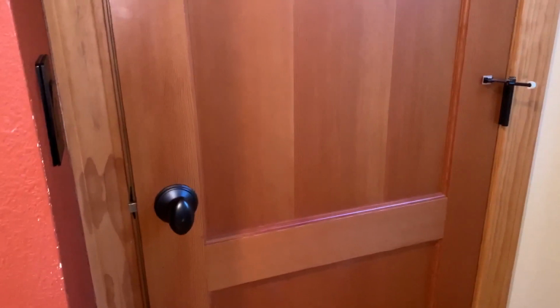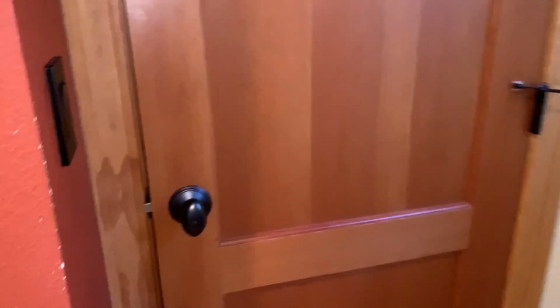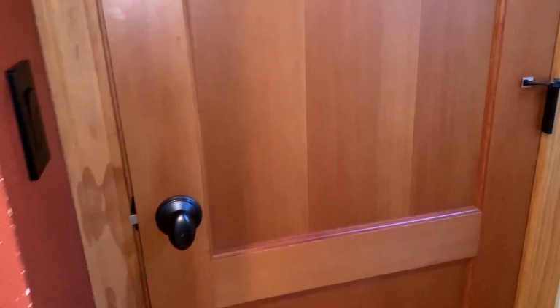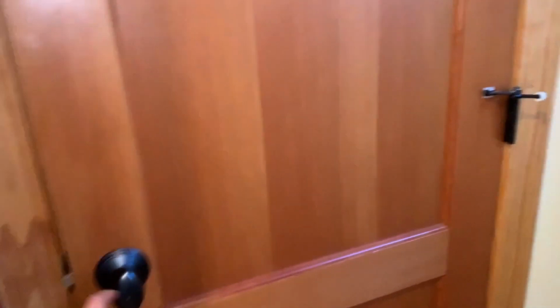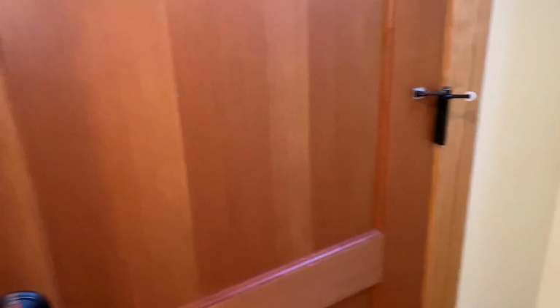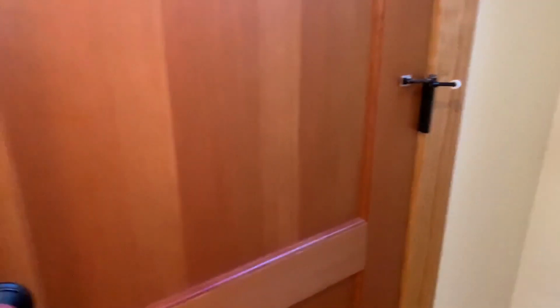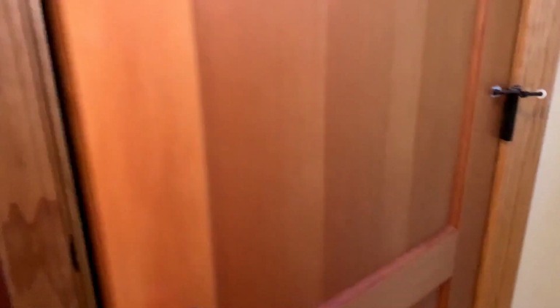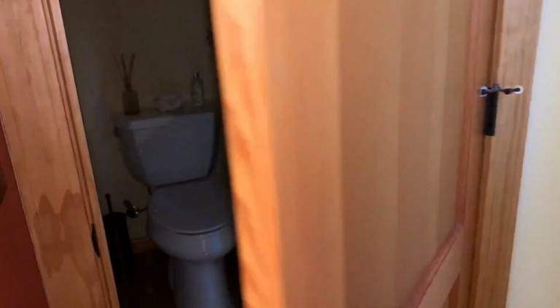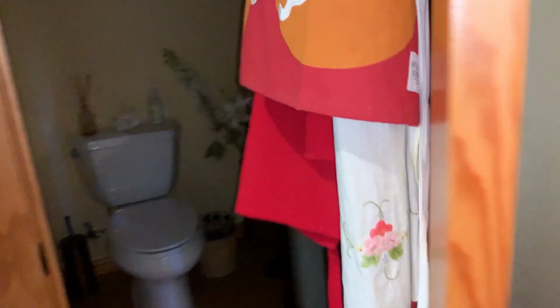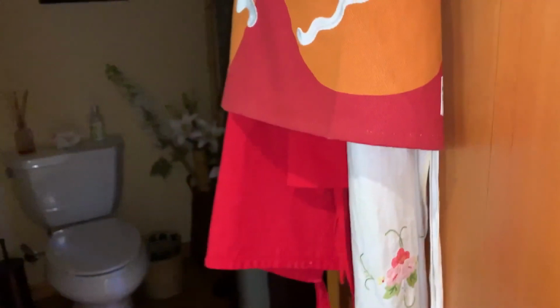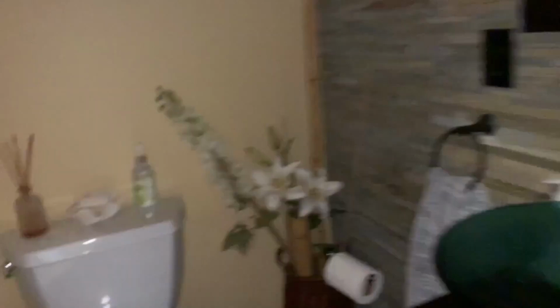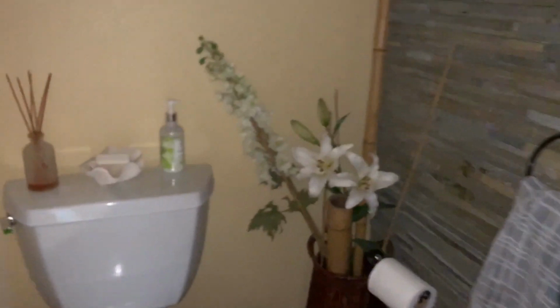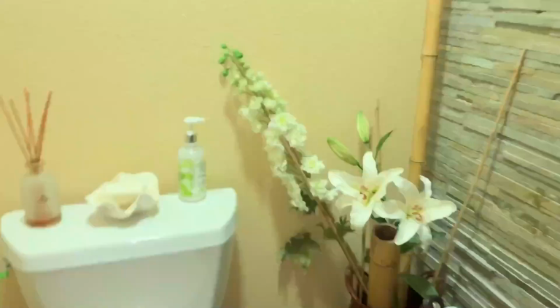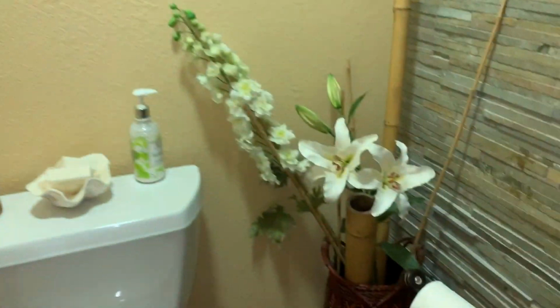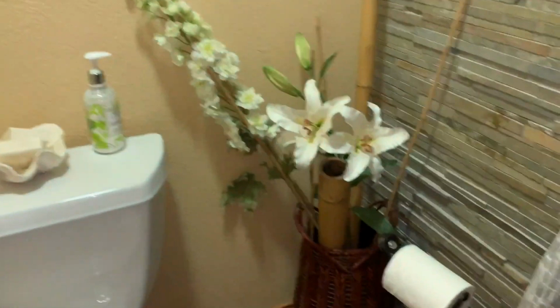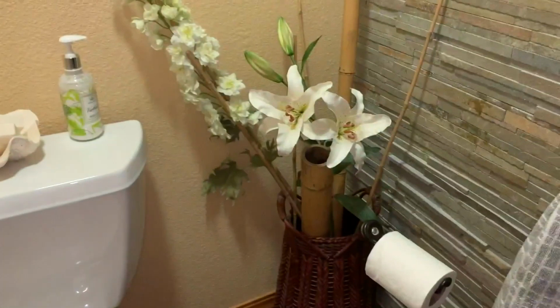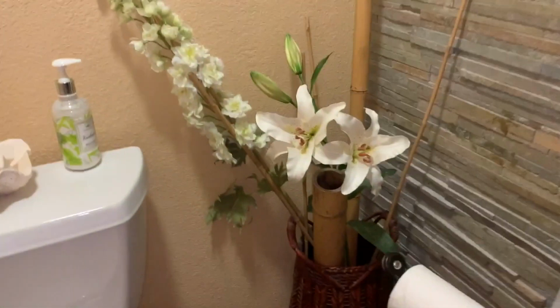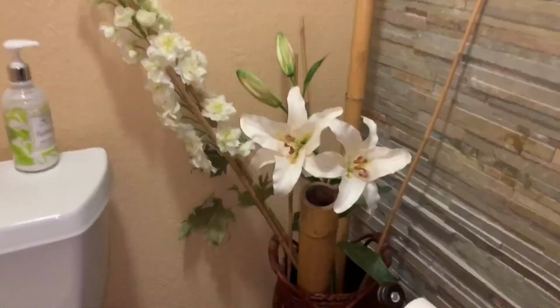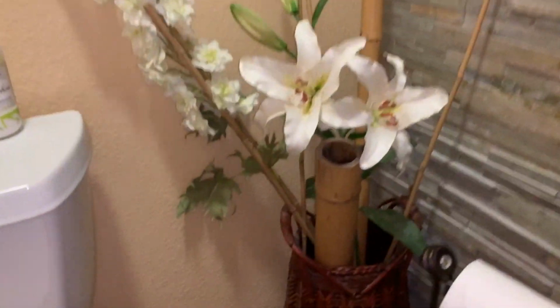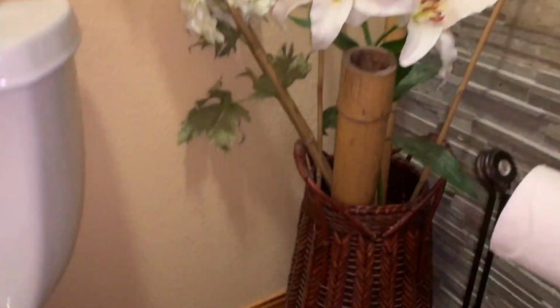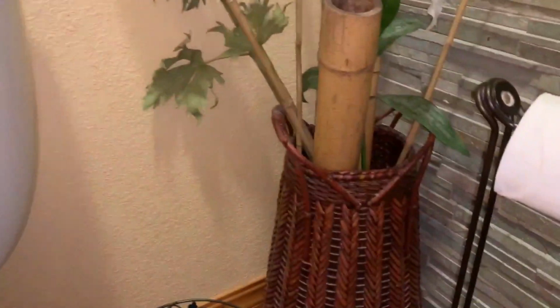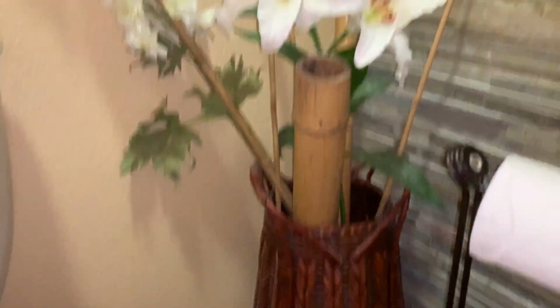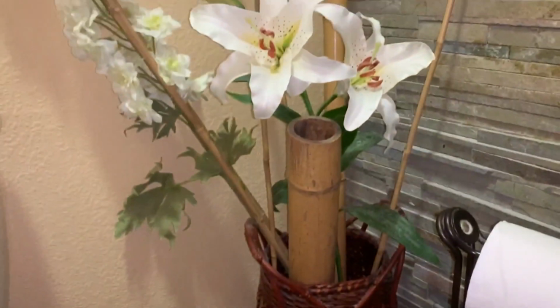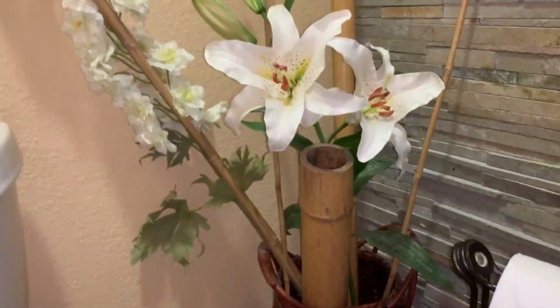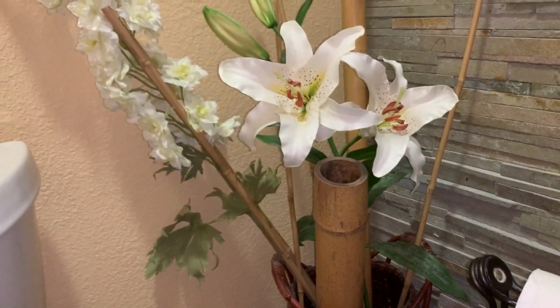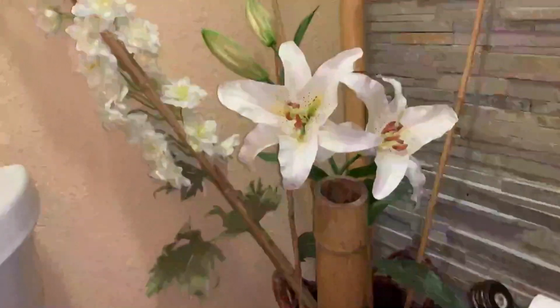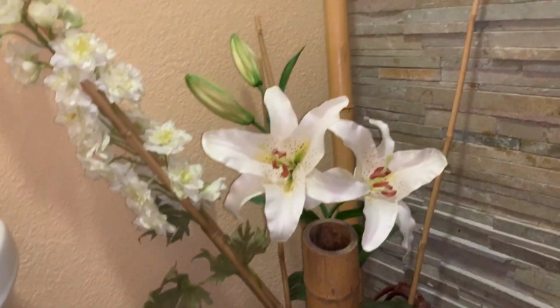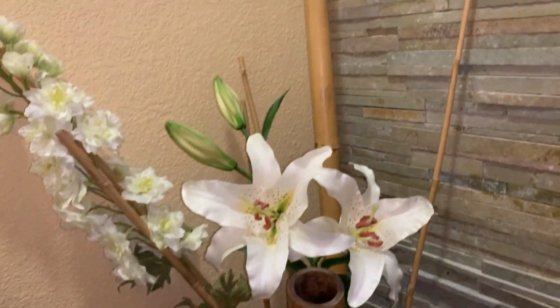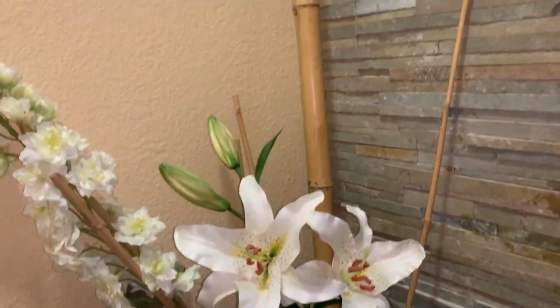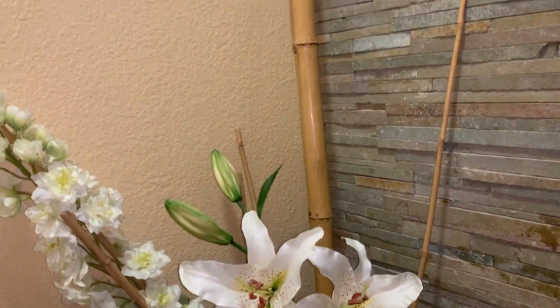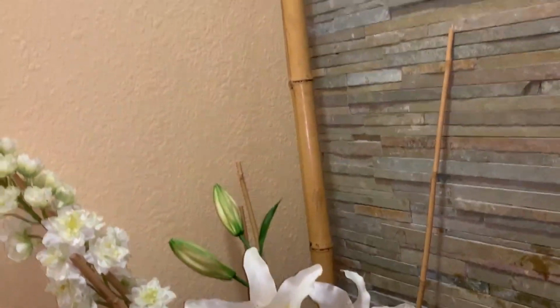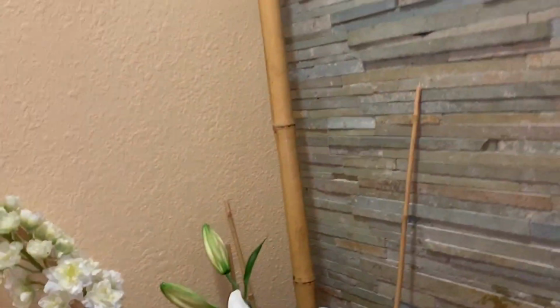Right here we have one of our bathrooms. I'm not going to go in depth because it's a bathroom, but it's super cute. It has these little fake flowers and some bamboo.